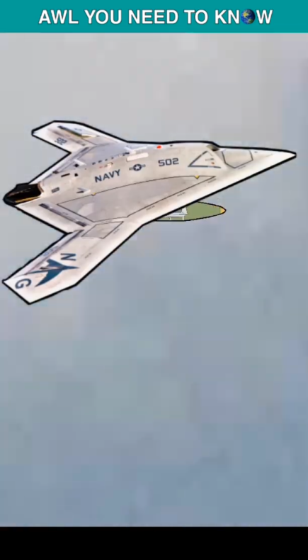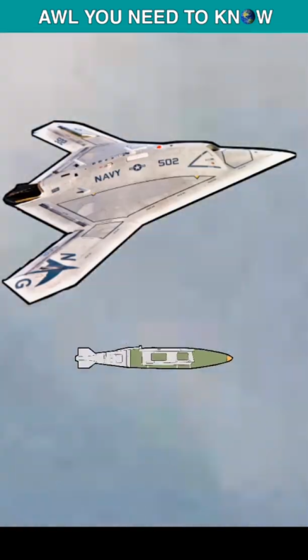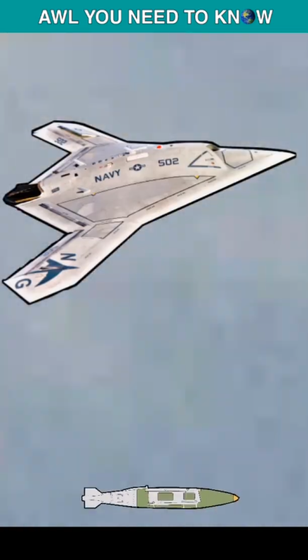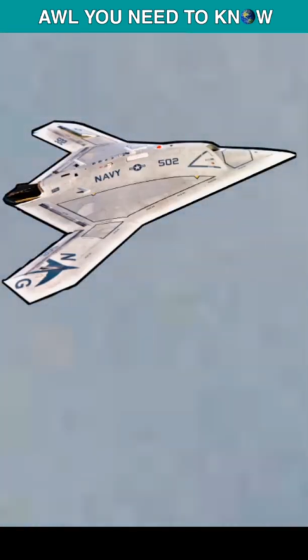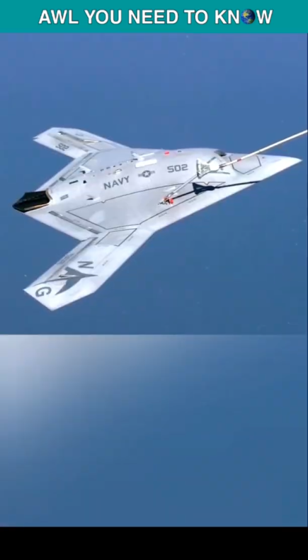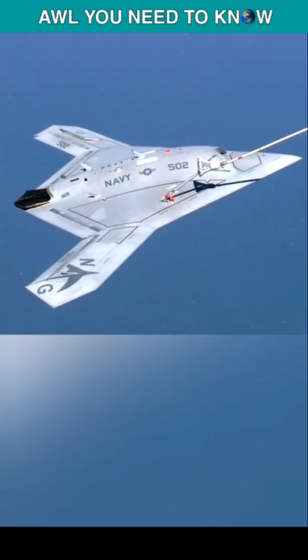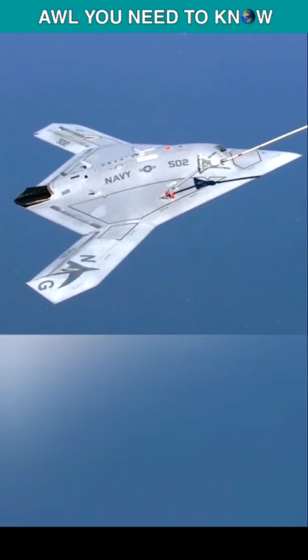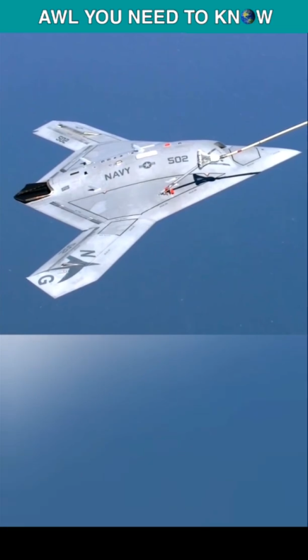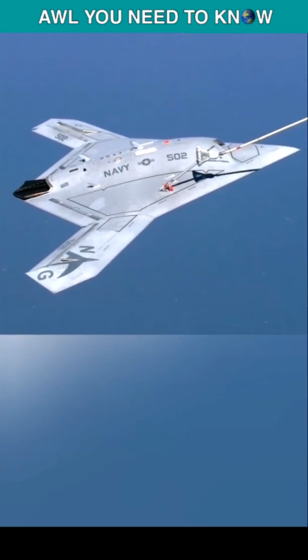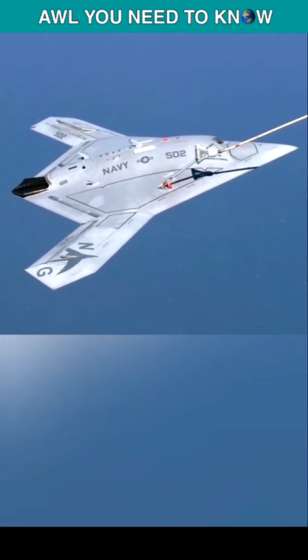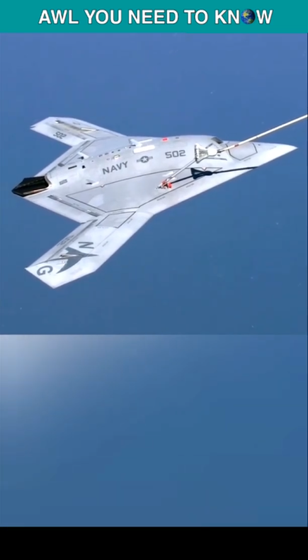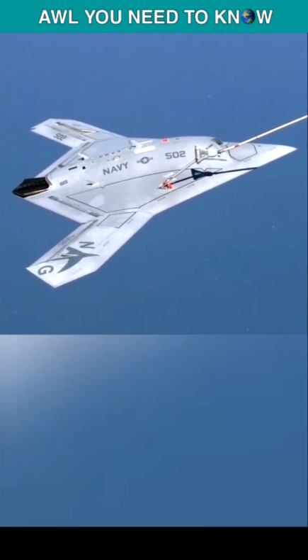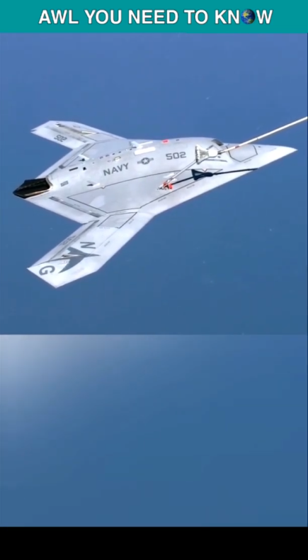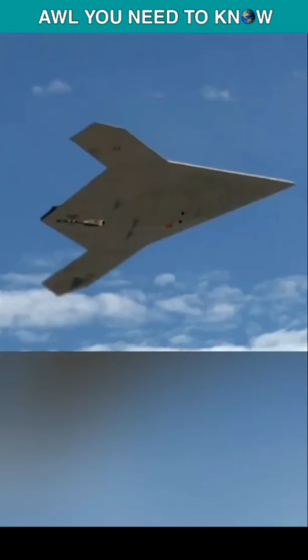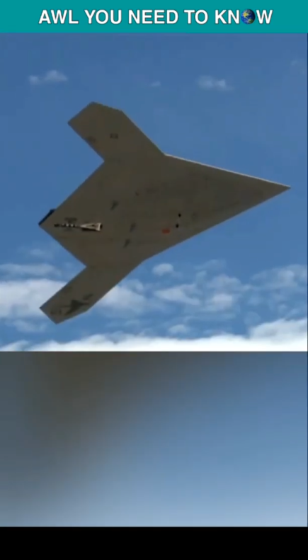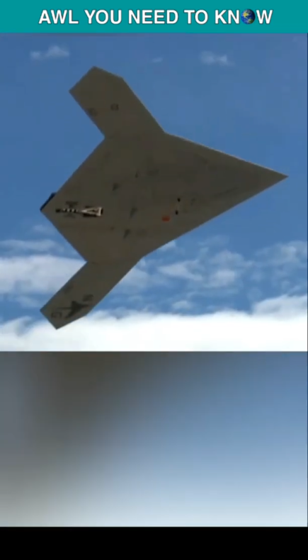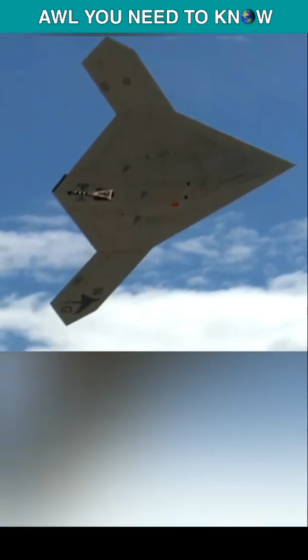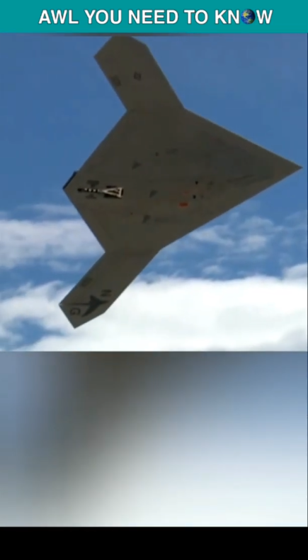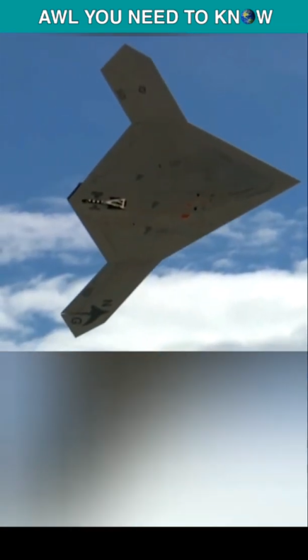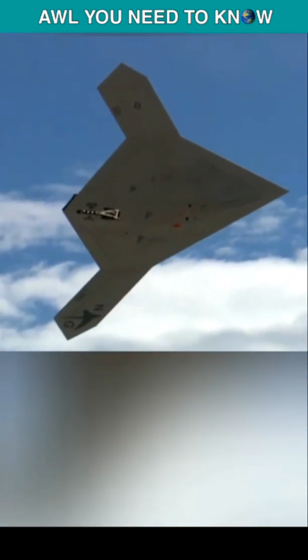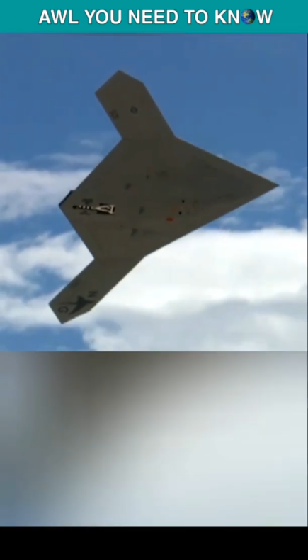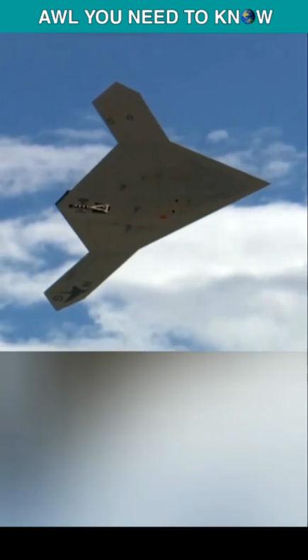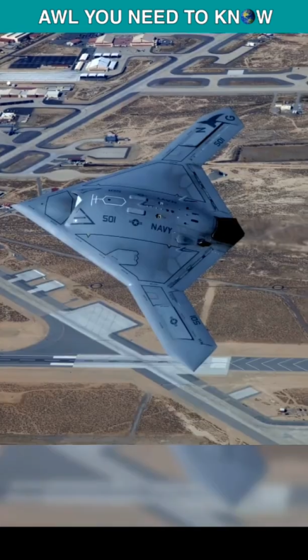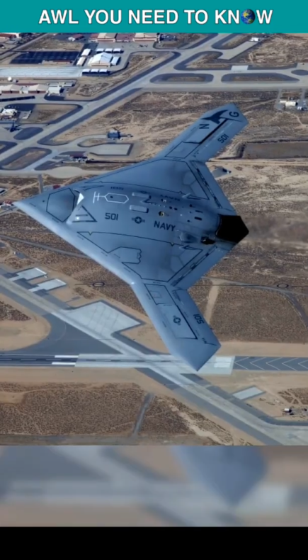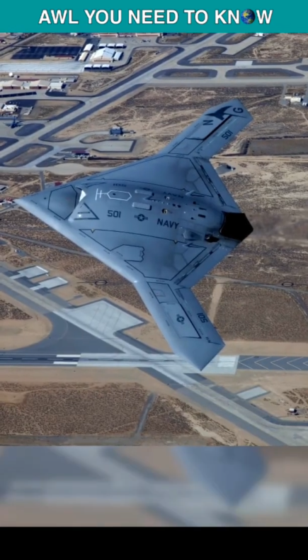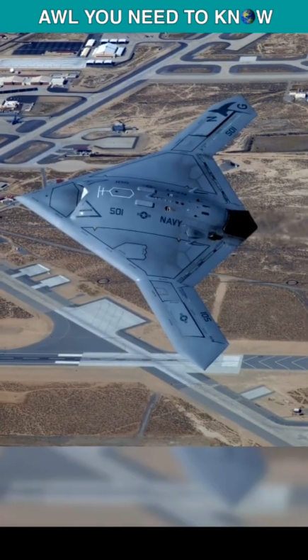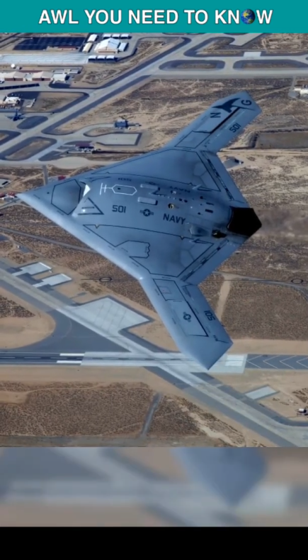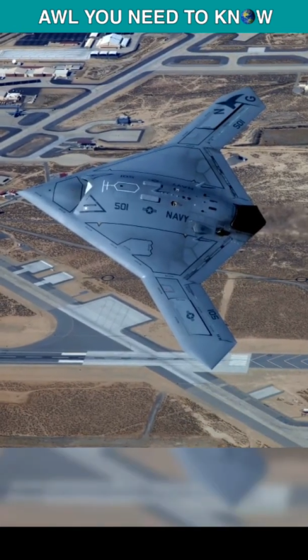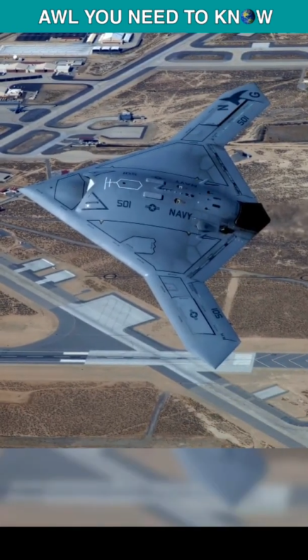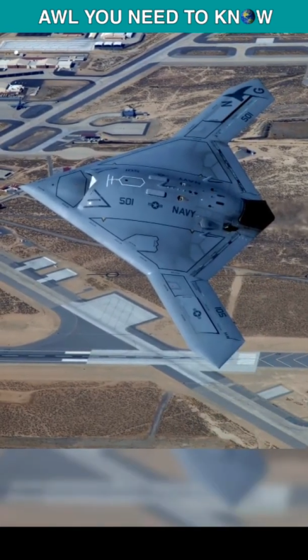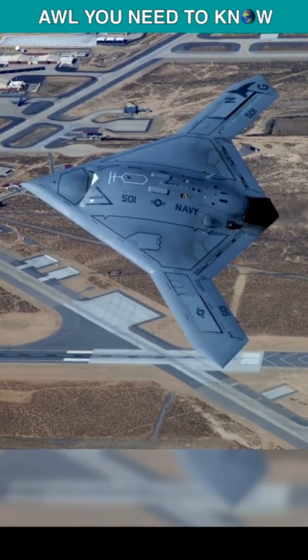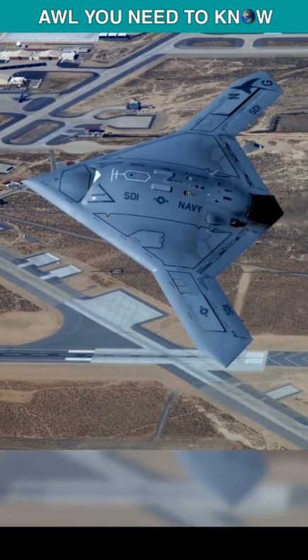The X-47B travels at a speed of some 700 miles per hour, with a range of up to 2400 miles. It is also capable of mid-air refueling, which can further increase the drone's combat range.